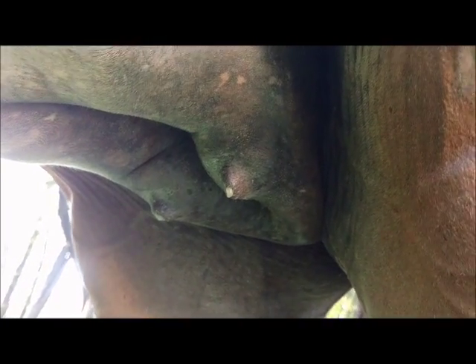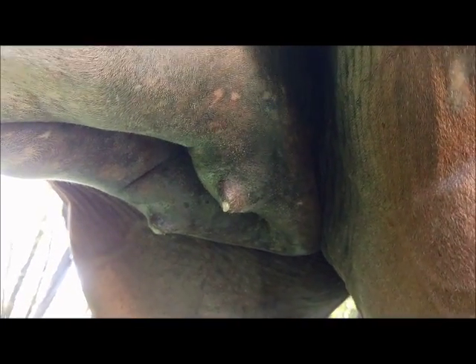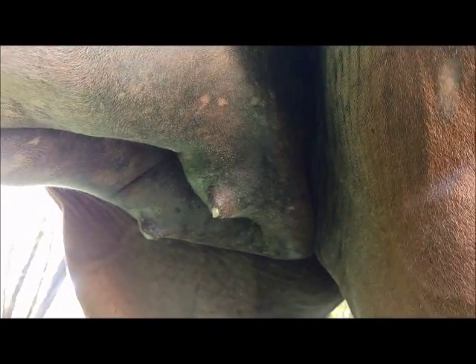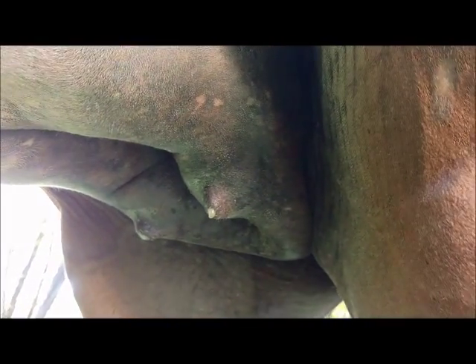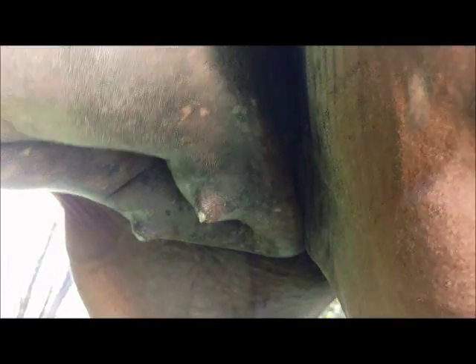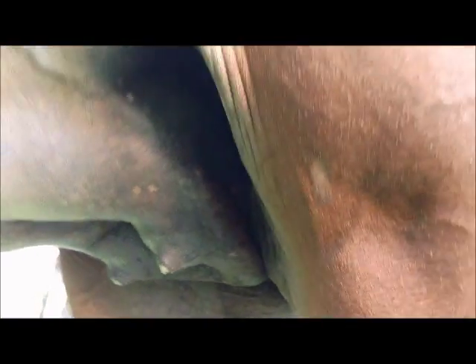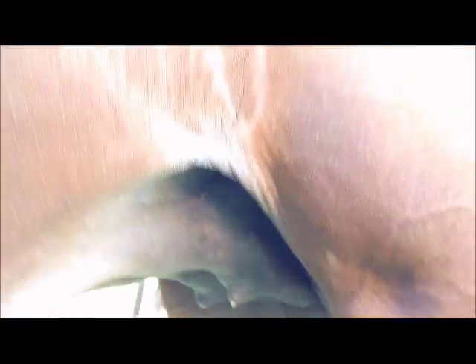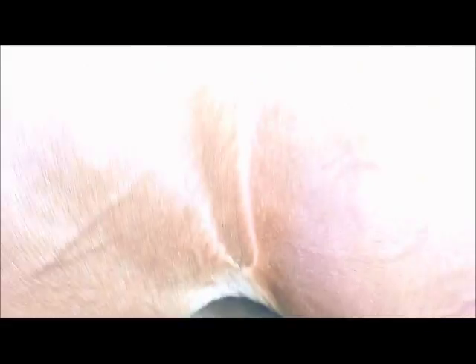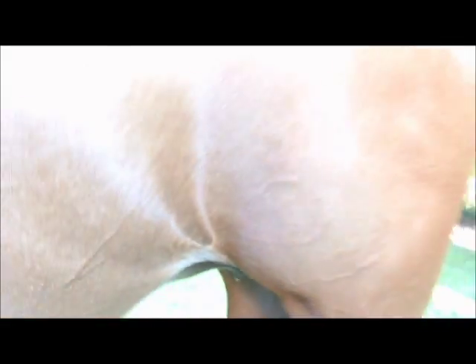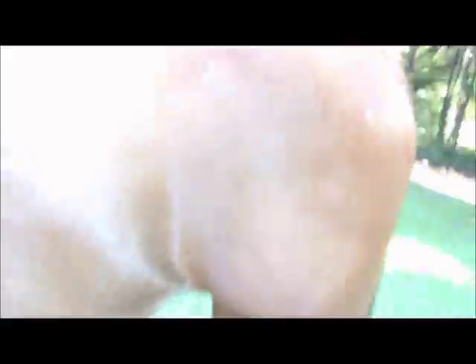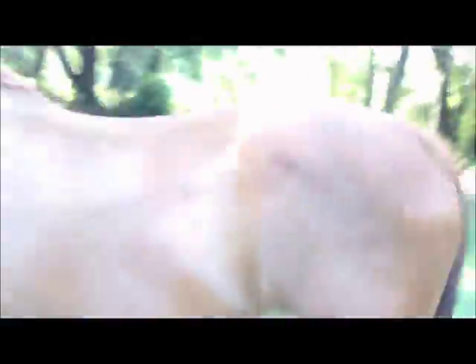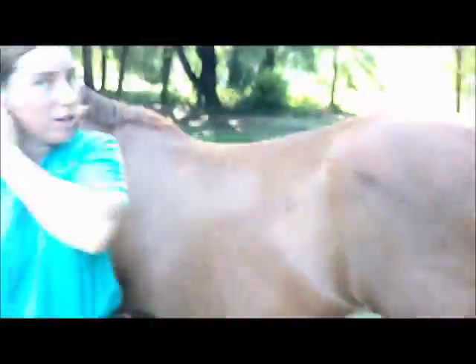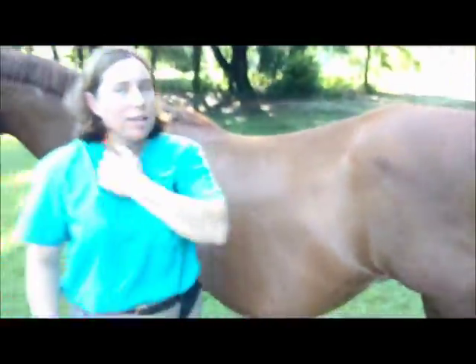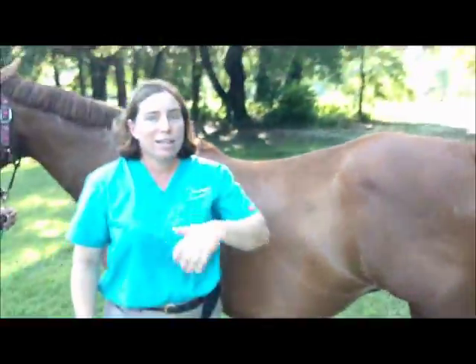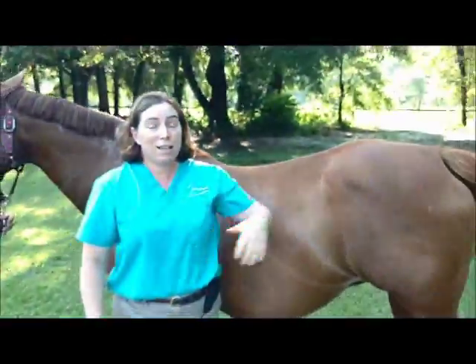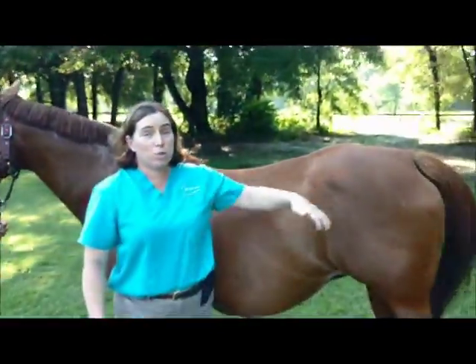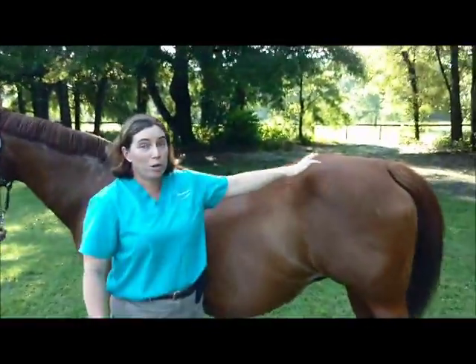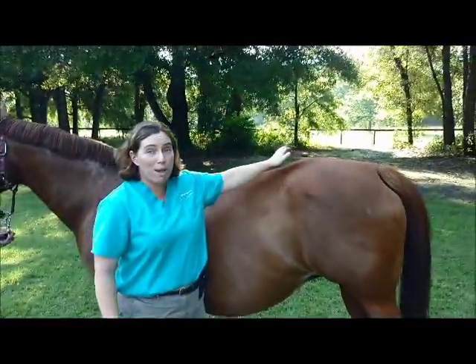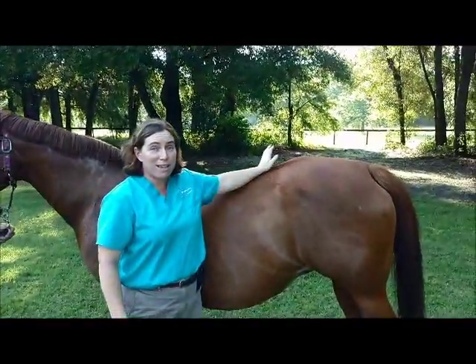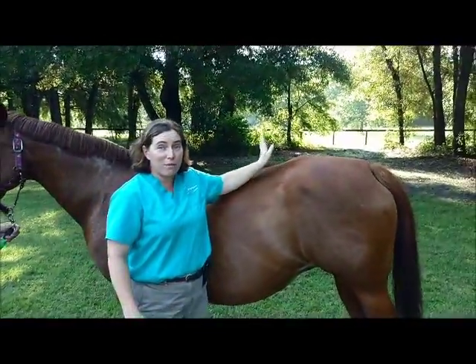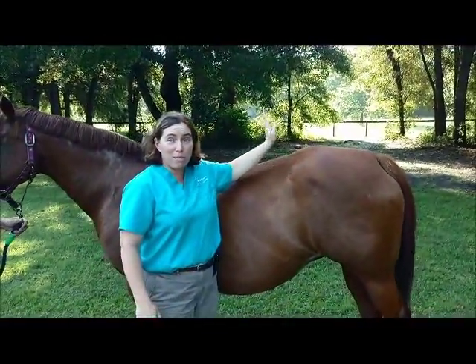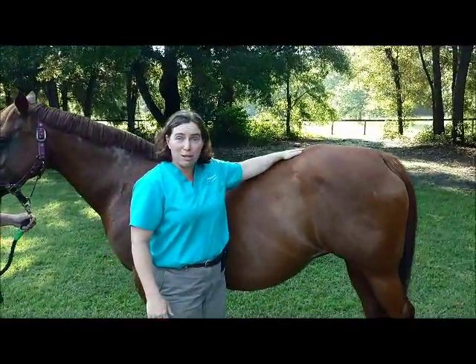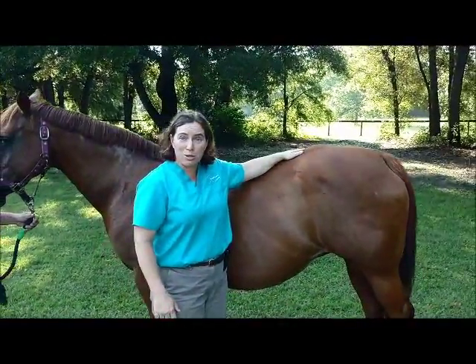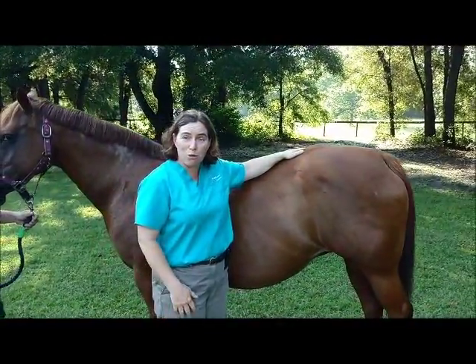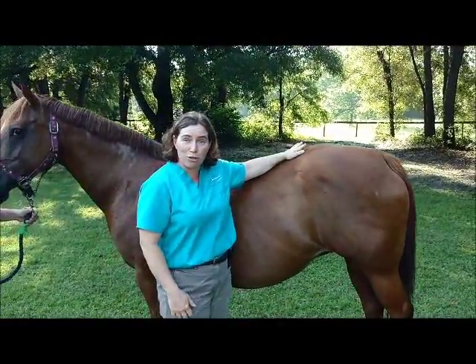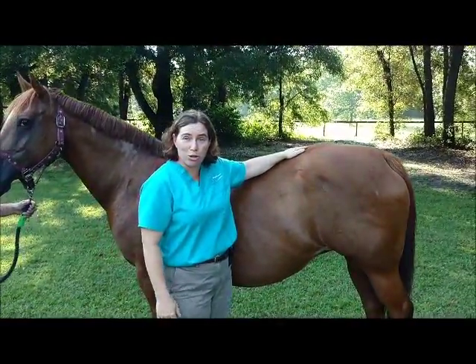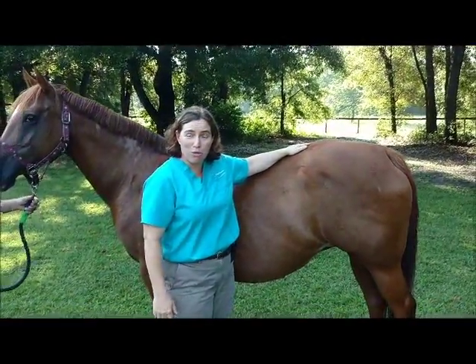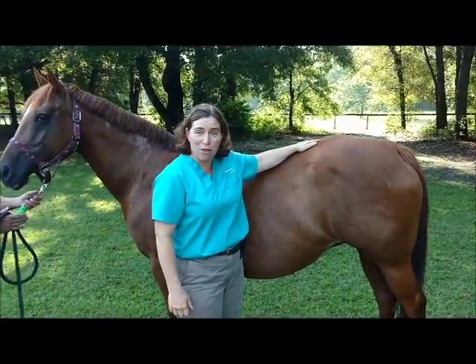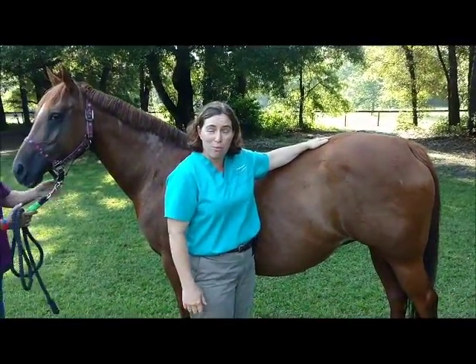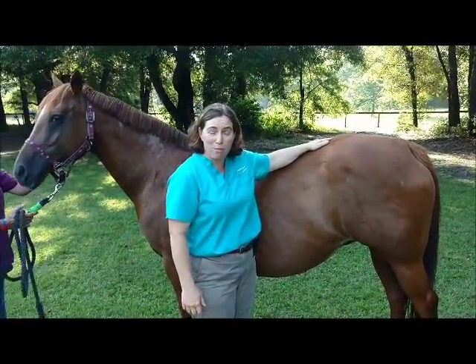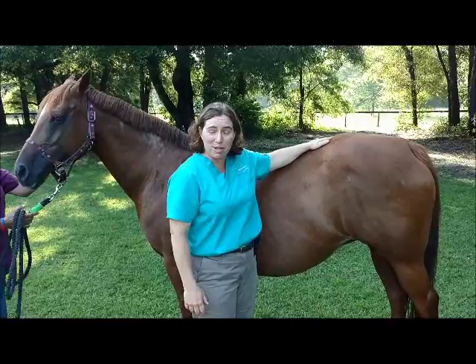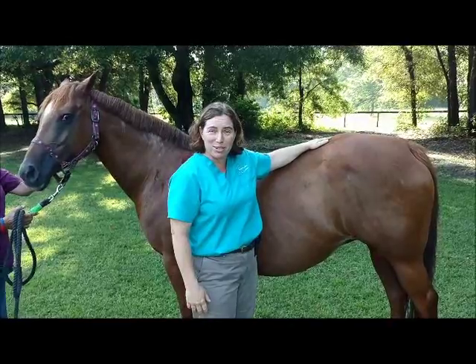So all of those things together tell us we're about to have a baby. Hopefully shortly we'll follow up with baby pictures.